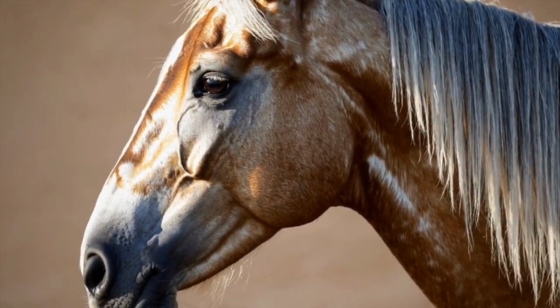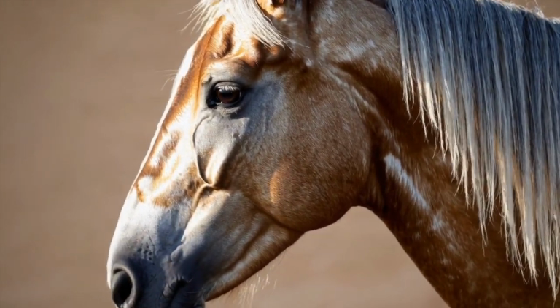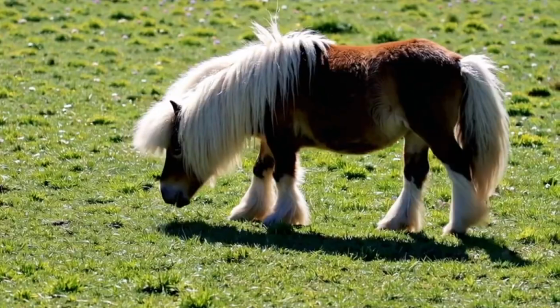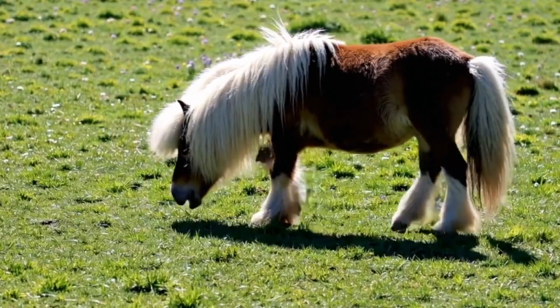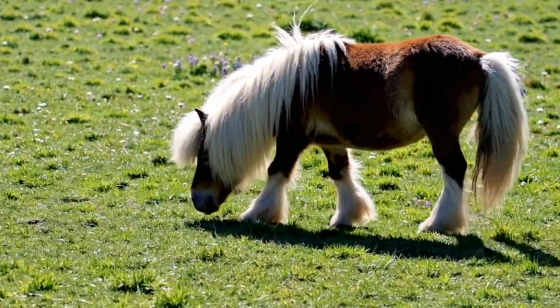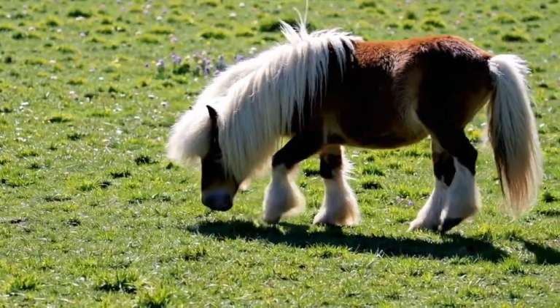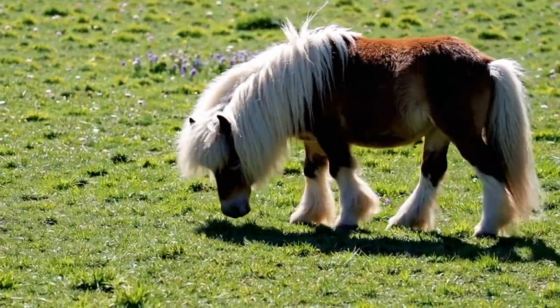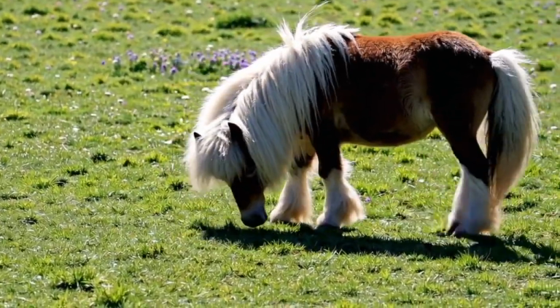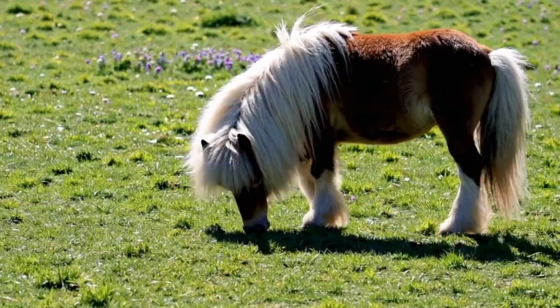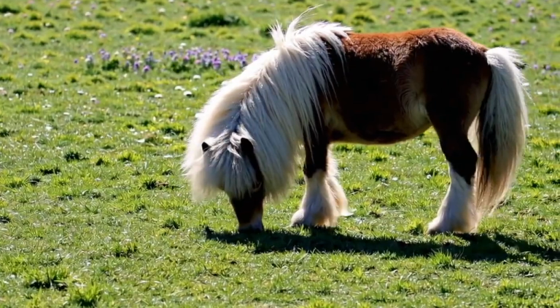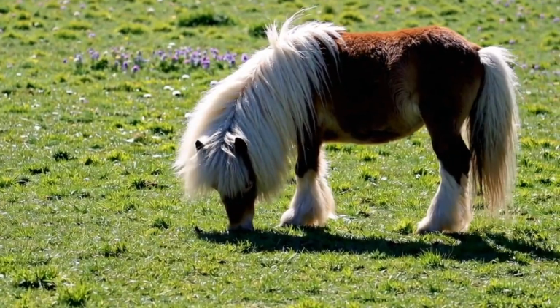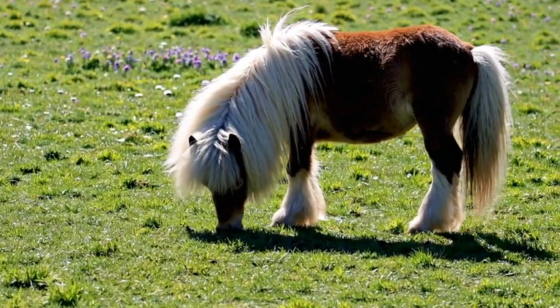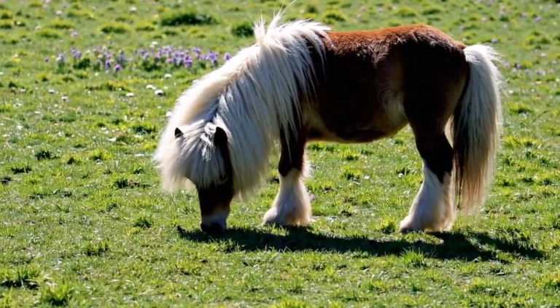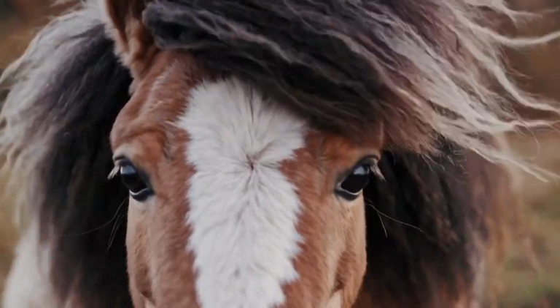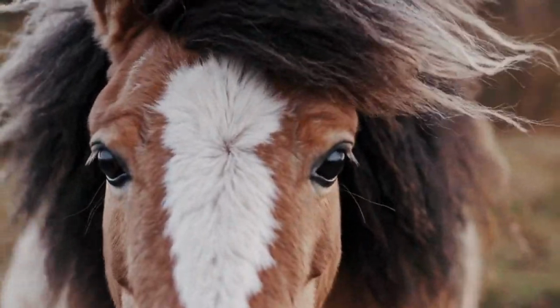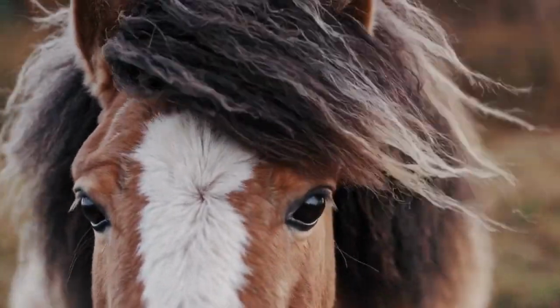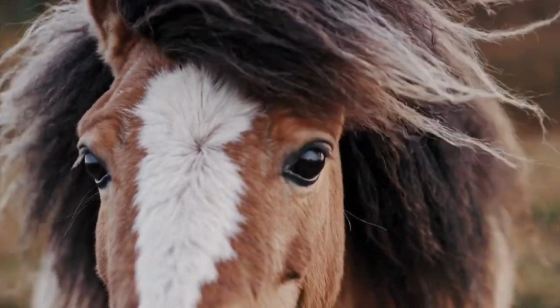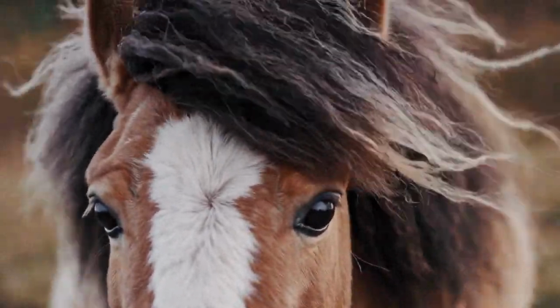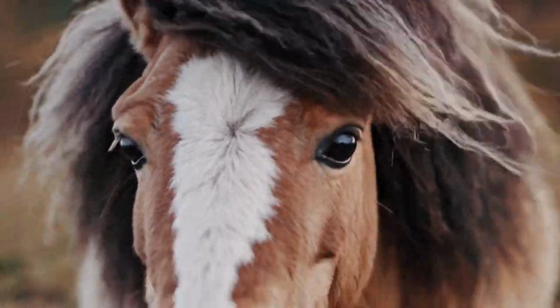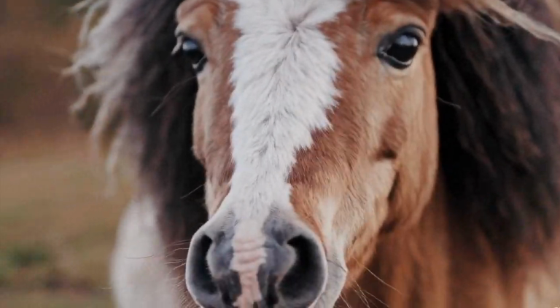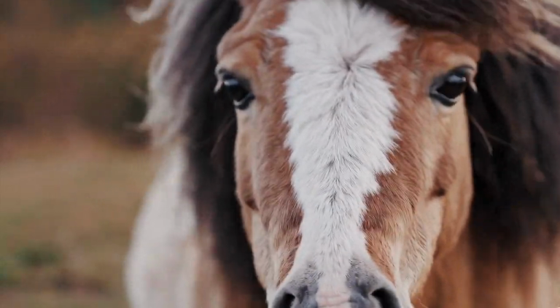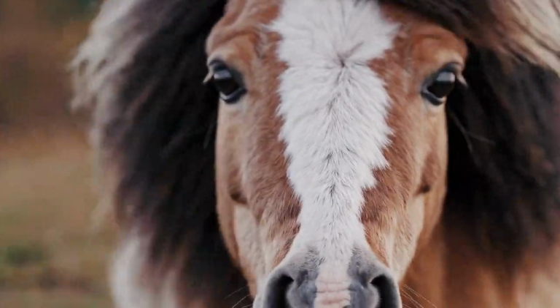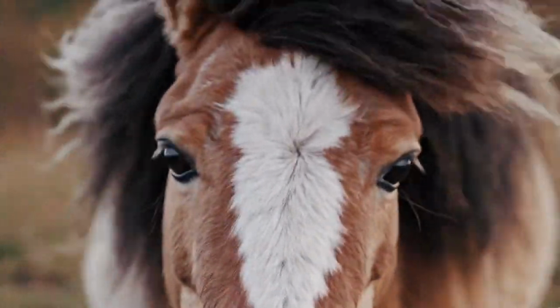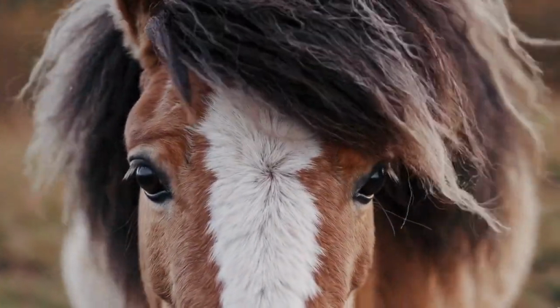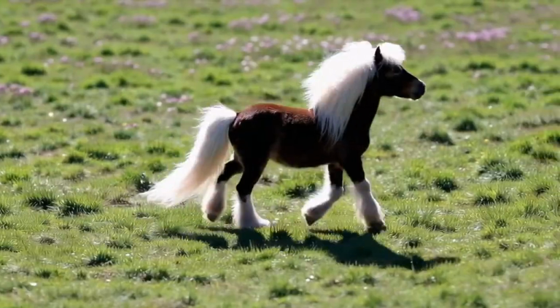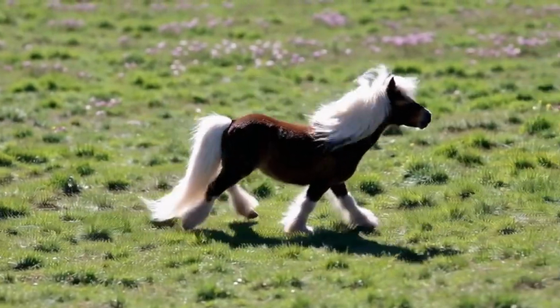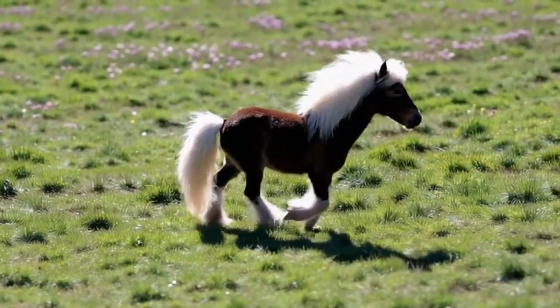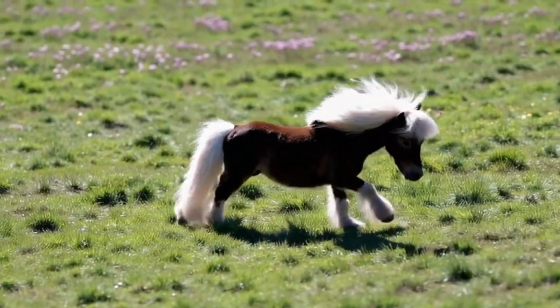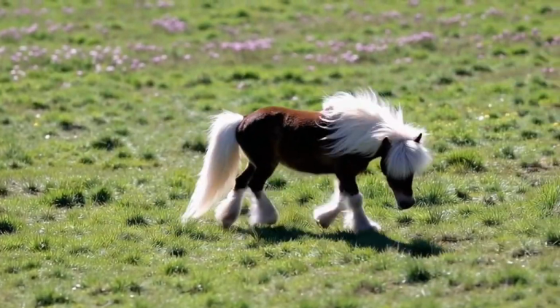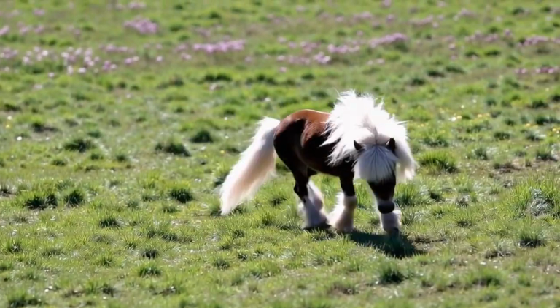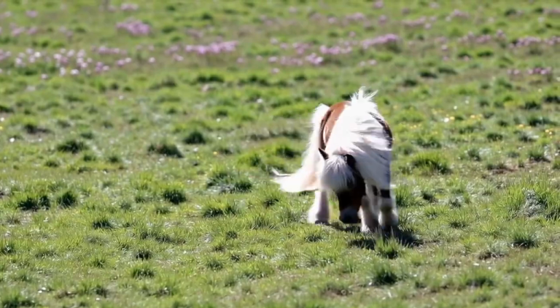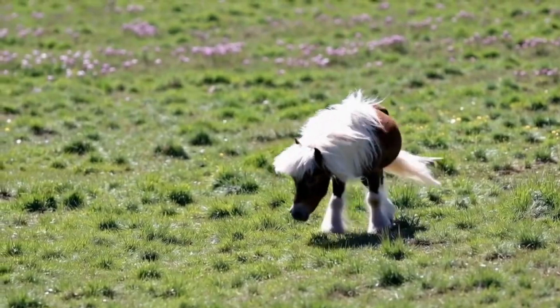Number 7. Don't let the size fool you — the Shetland pony is one tough little horse. Originally from Scotland's Shetland Islands, these ponies were once used to haul heavy loads in mines. Today they're great with kids and full of personality.